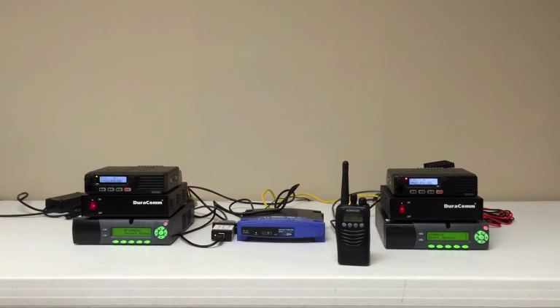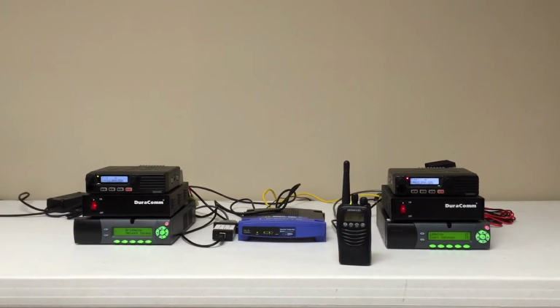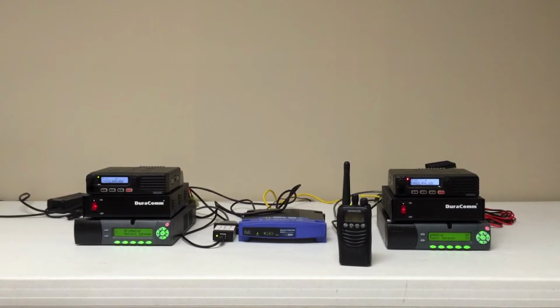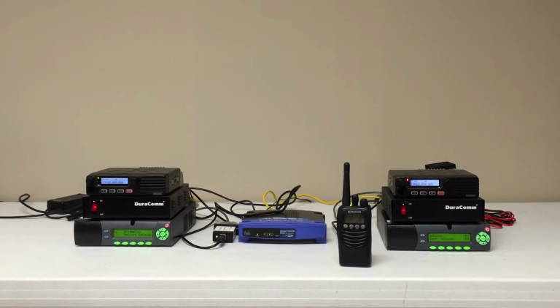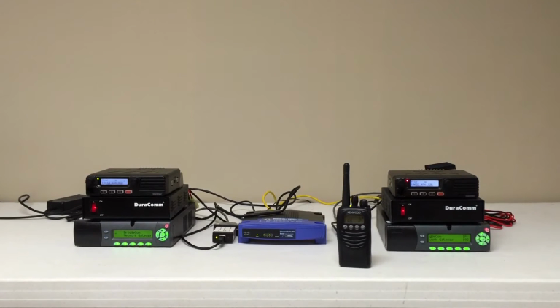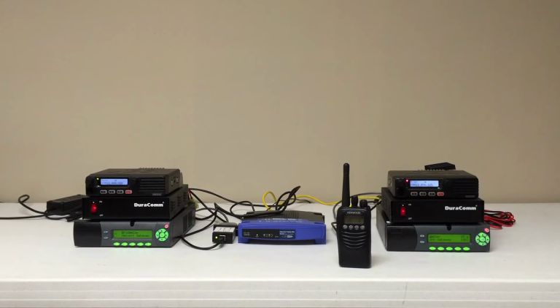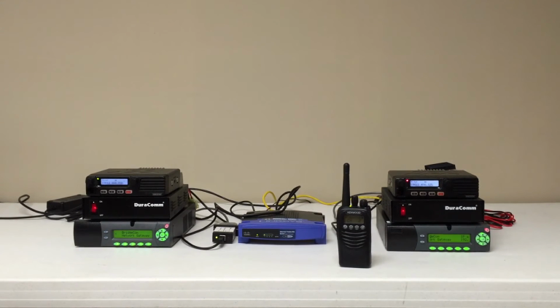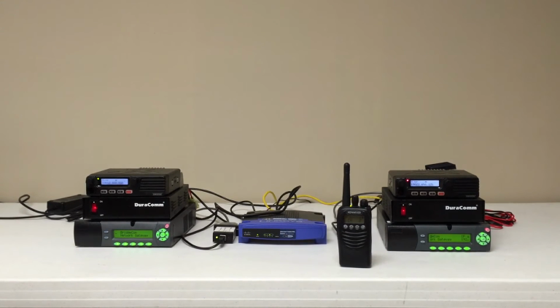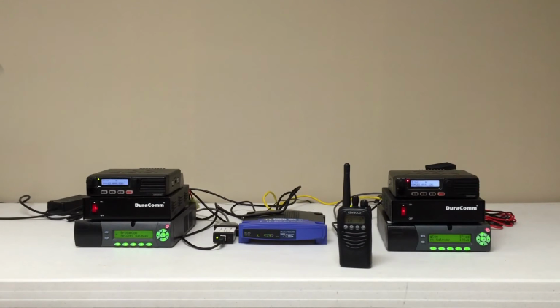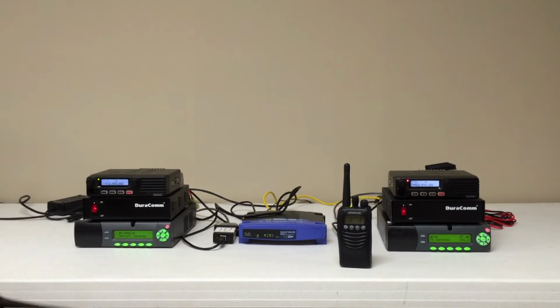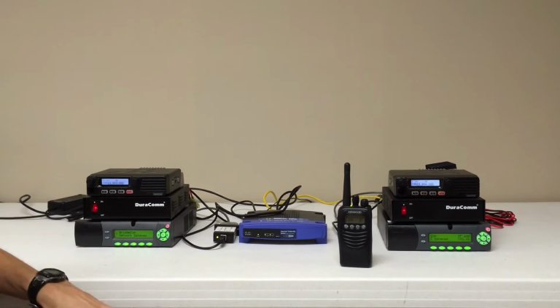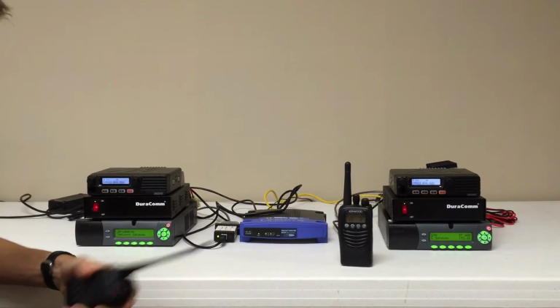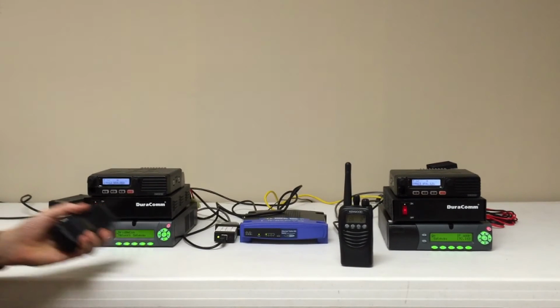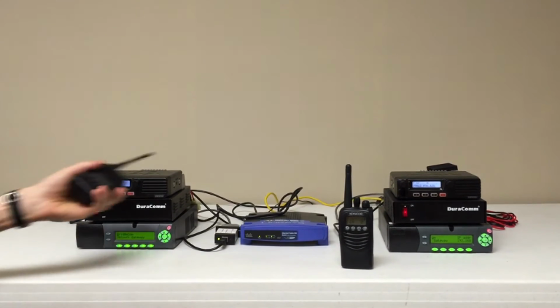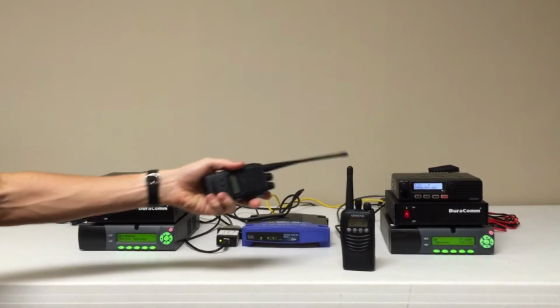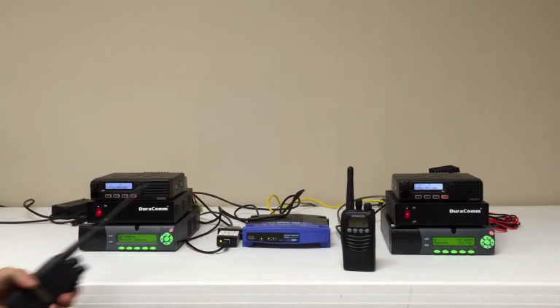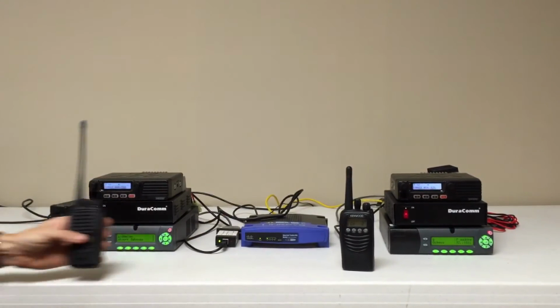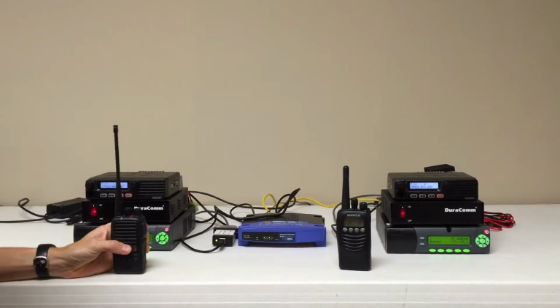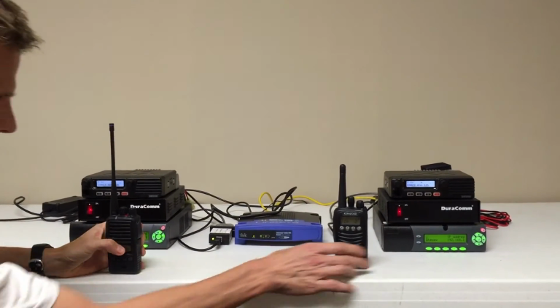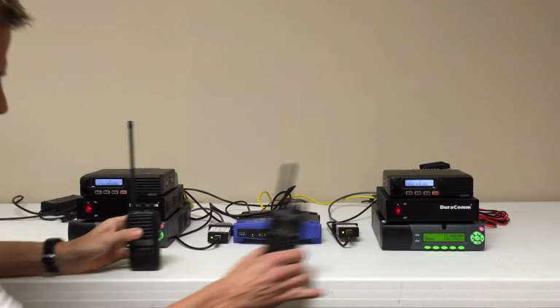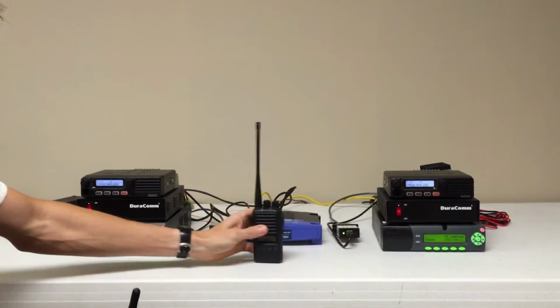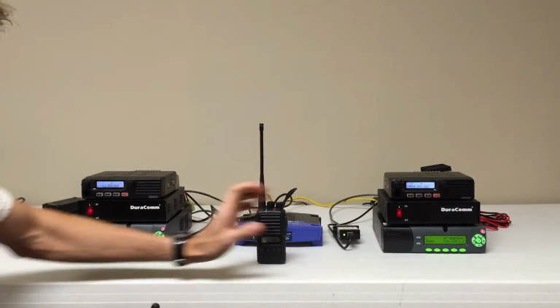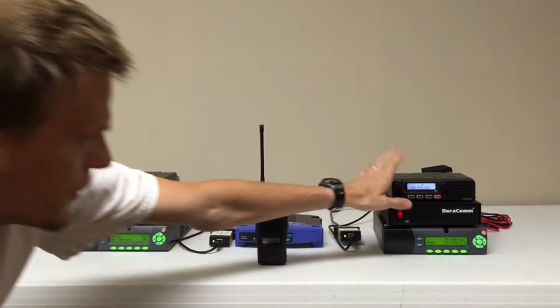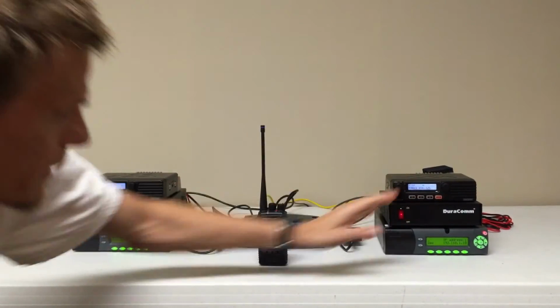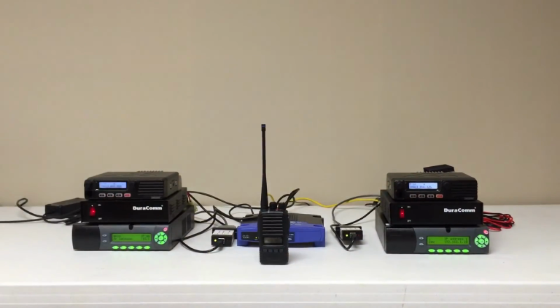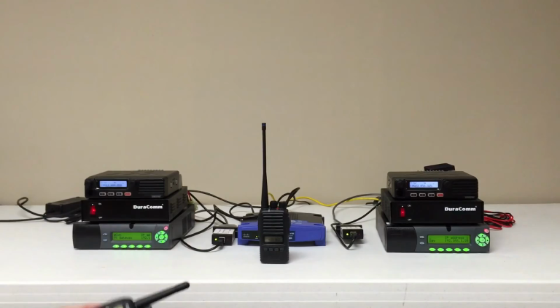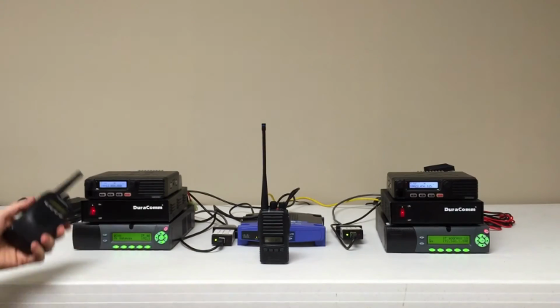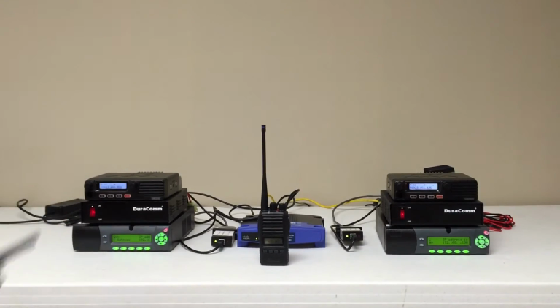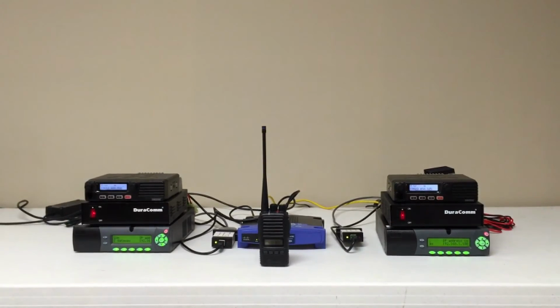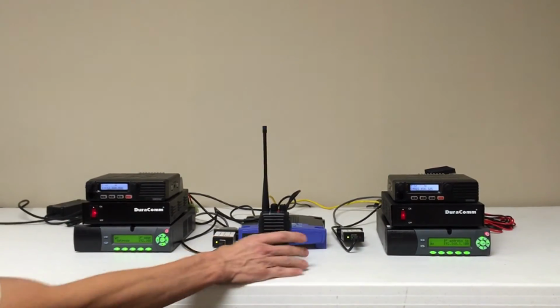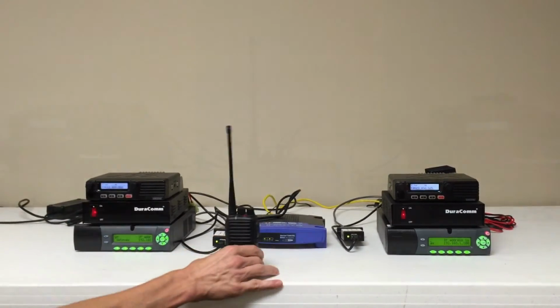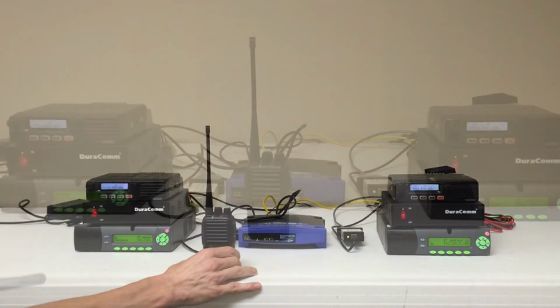Radio service check, one, two, three, four, five. You'll note there was a slight delay as it propagated through the IP link, and now I'll key up this site and it will then key up the handheld.